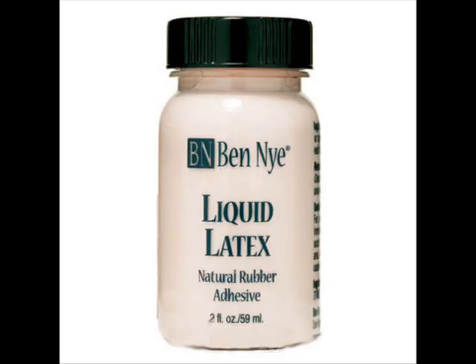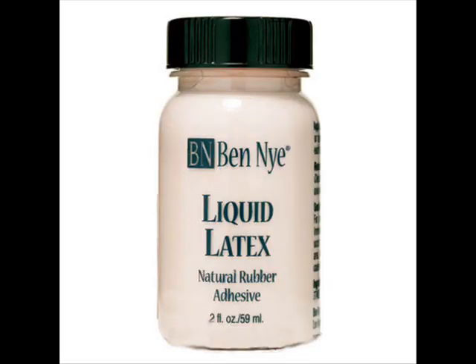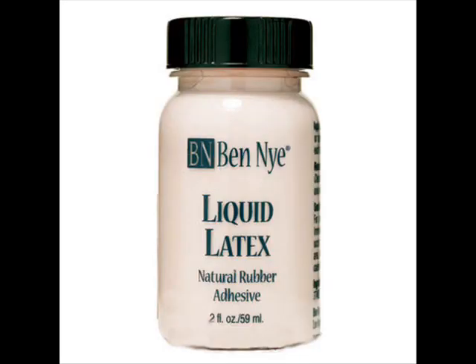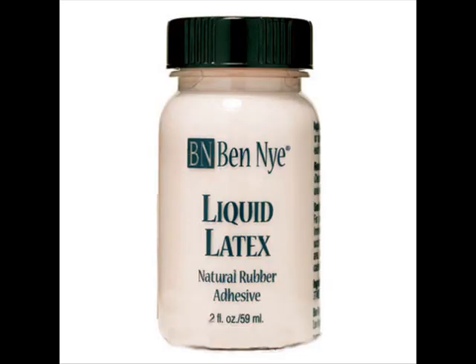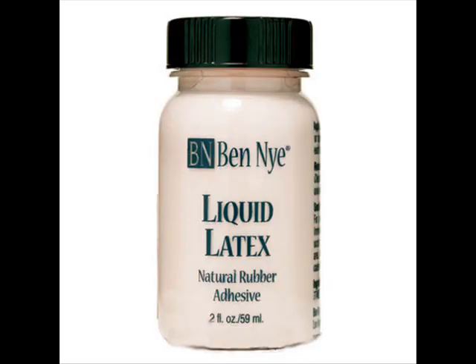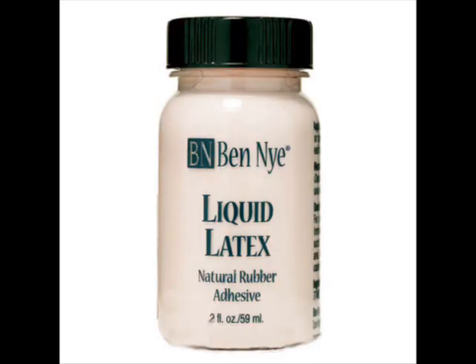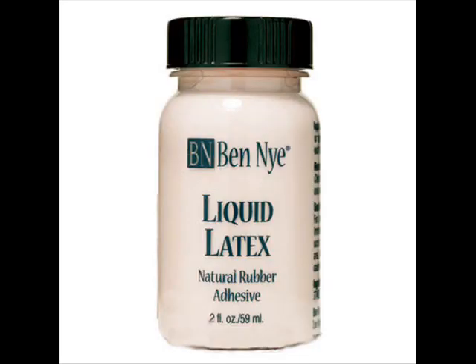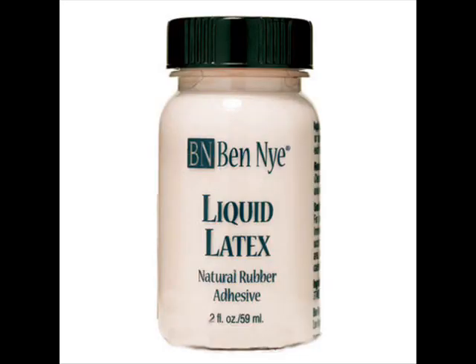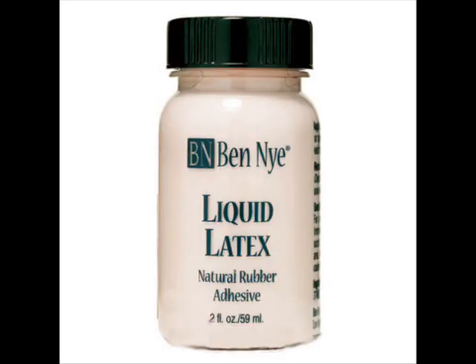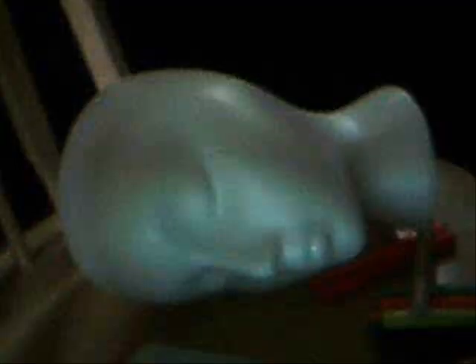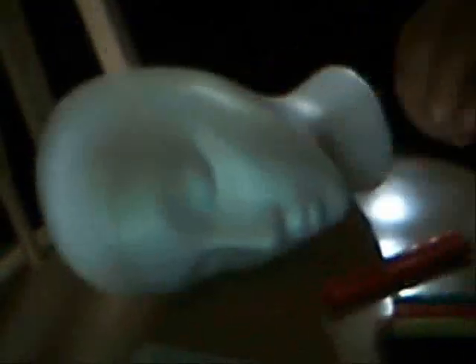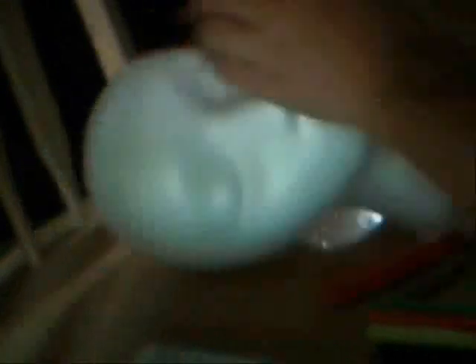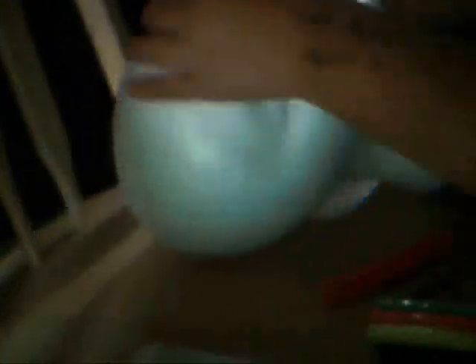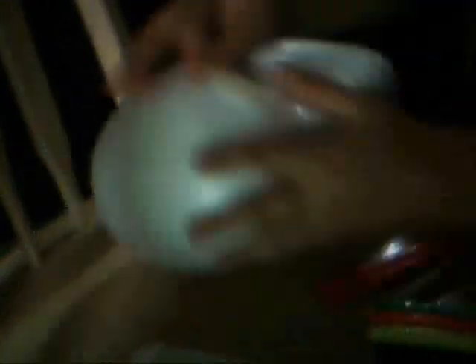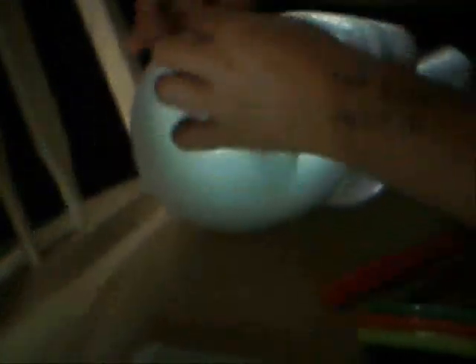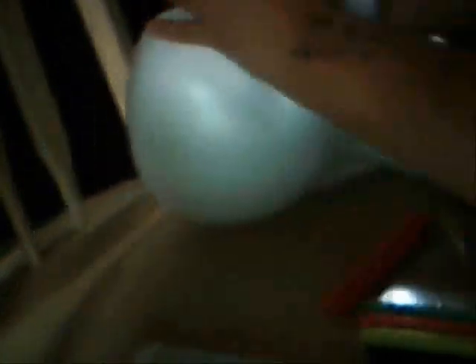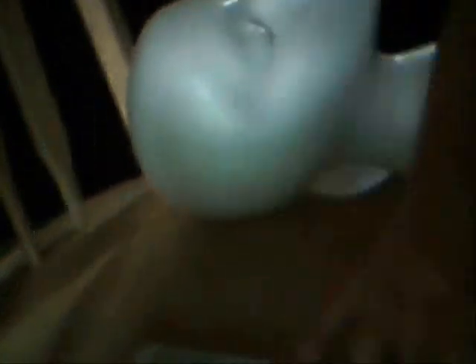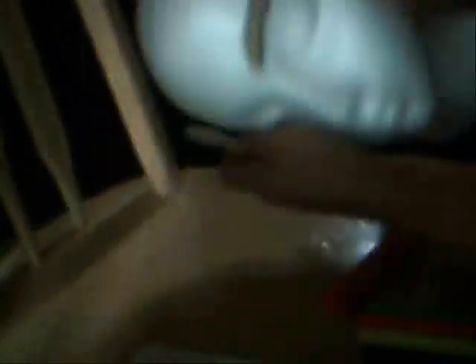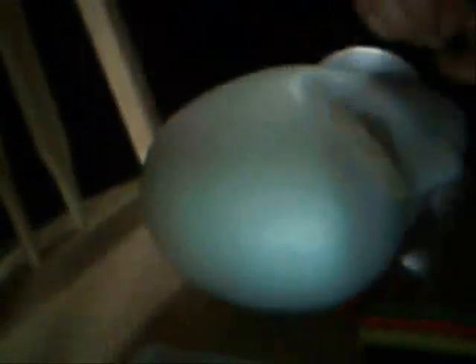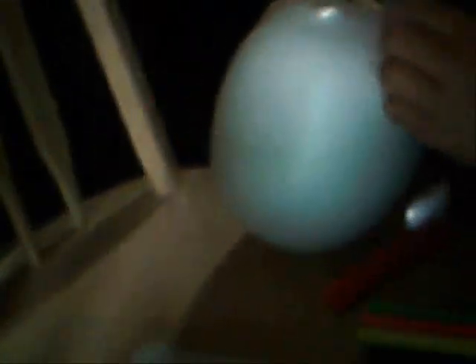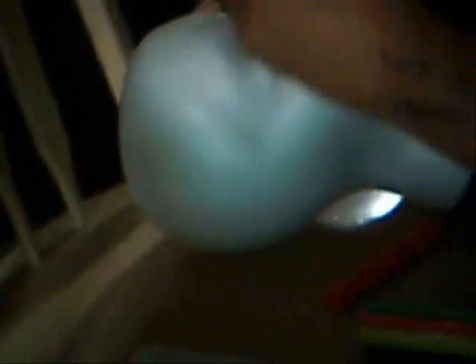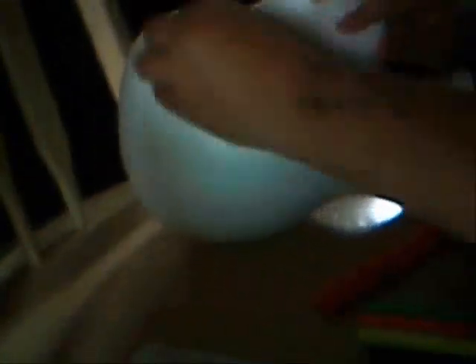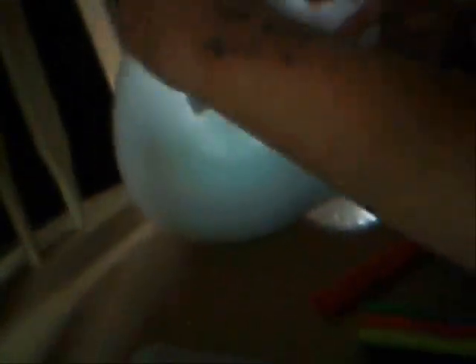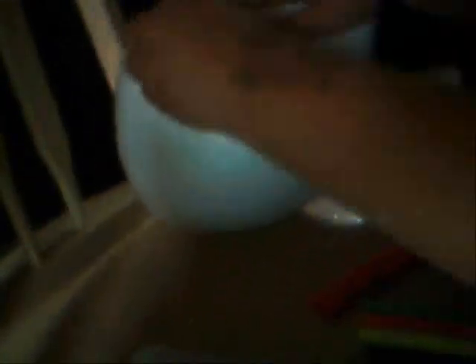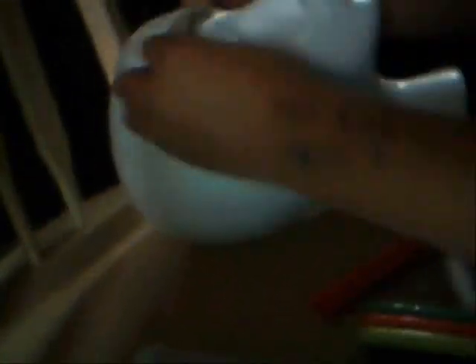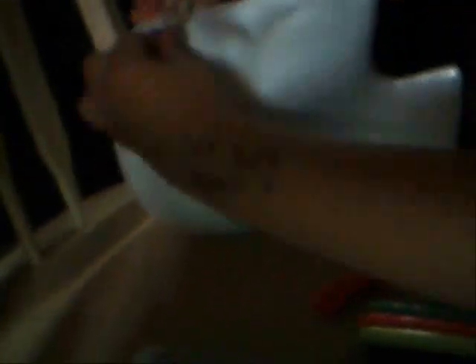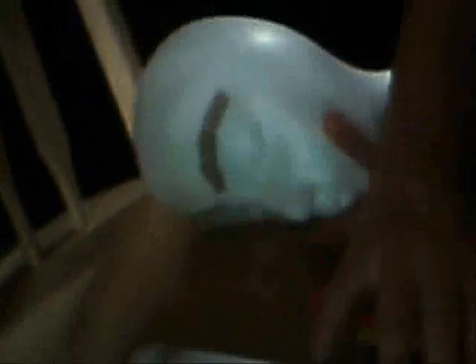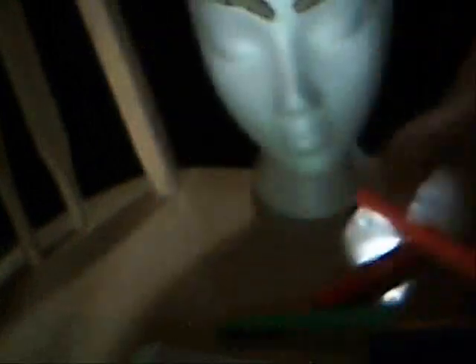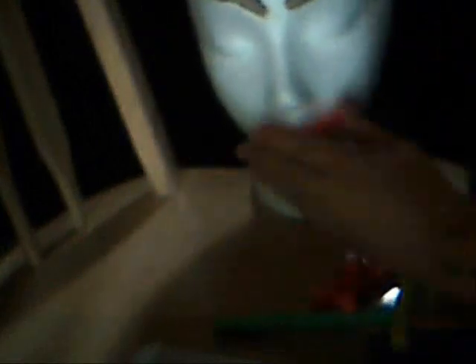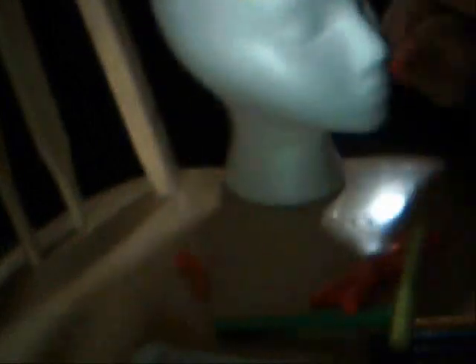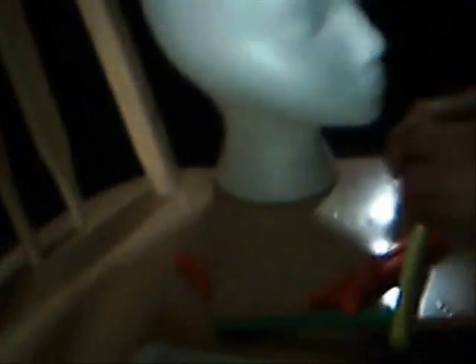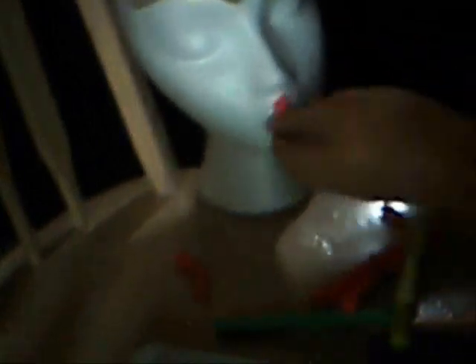Liquid latex. For the first step, create the eyebrows. The eyebrows are just regular — you don't need a reference picture for this.